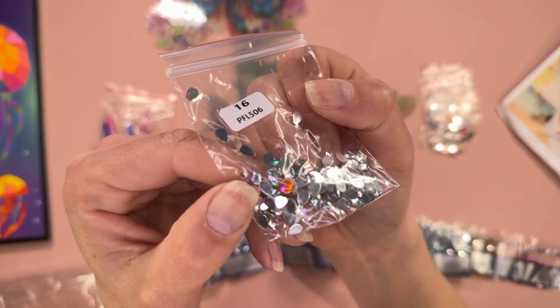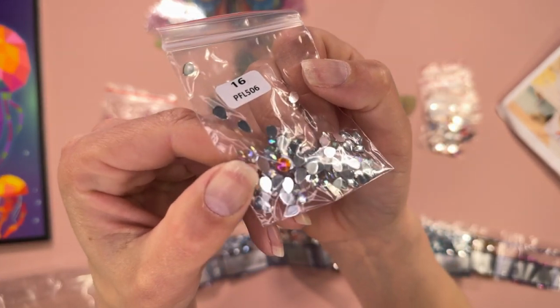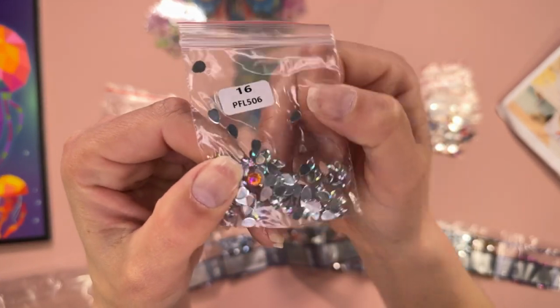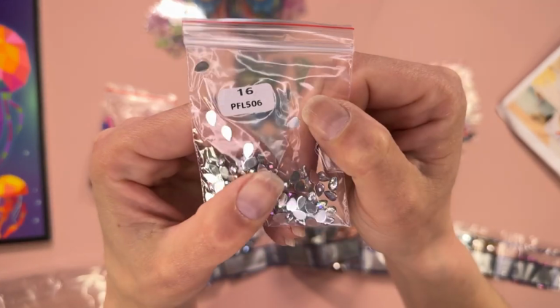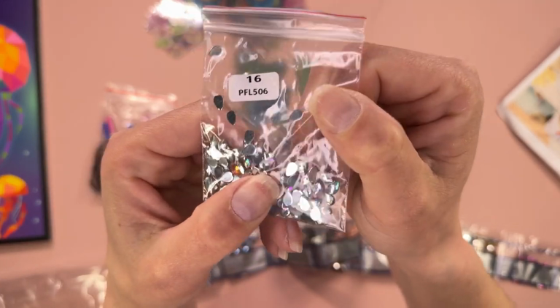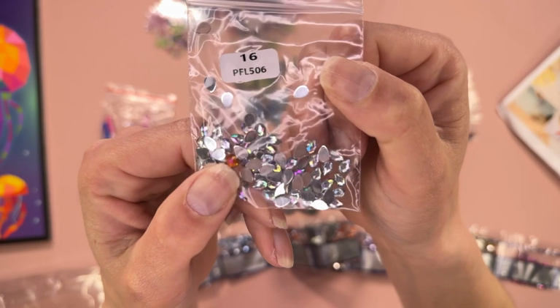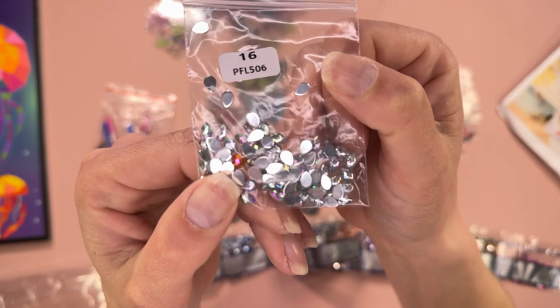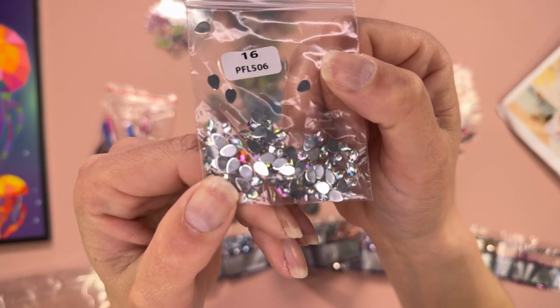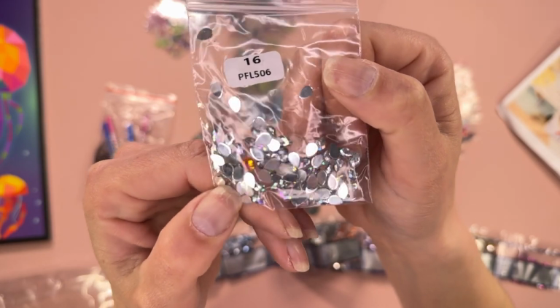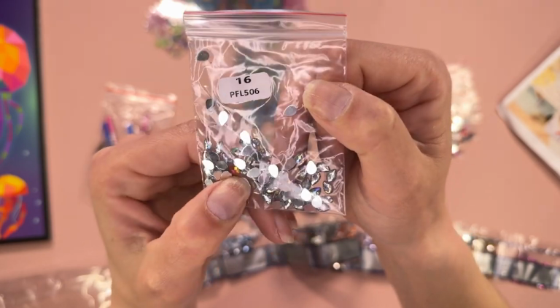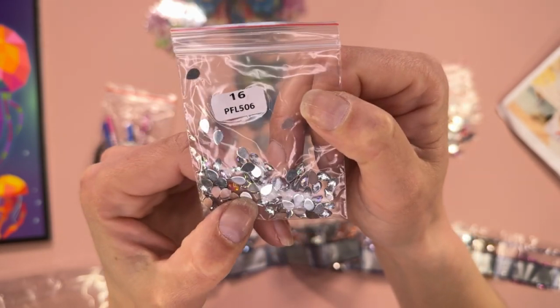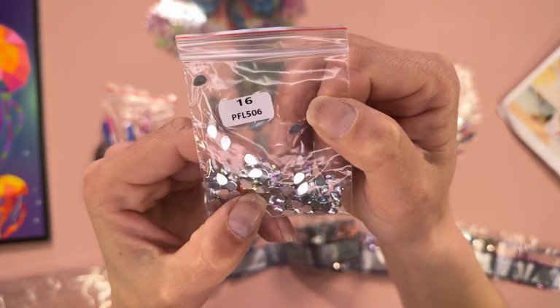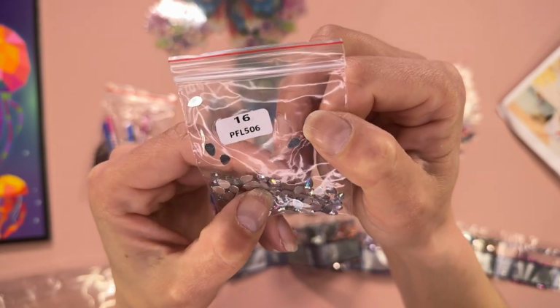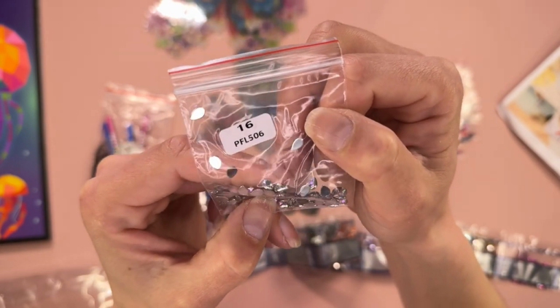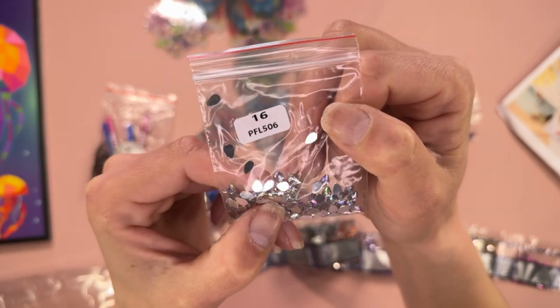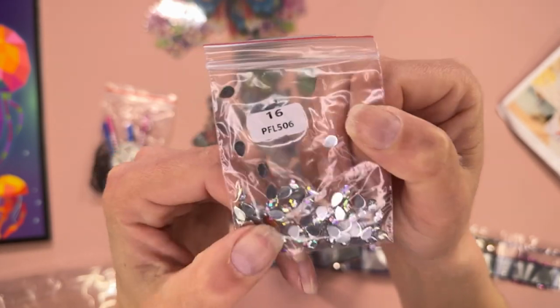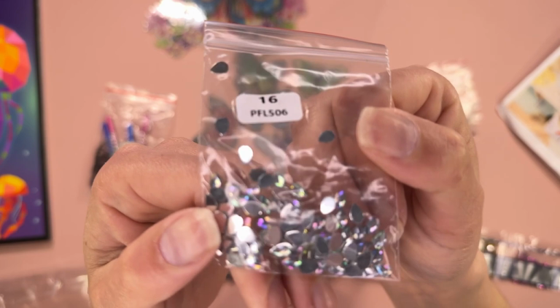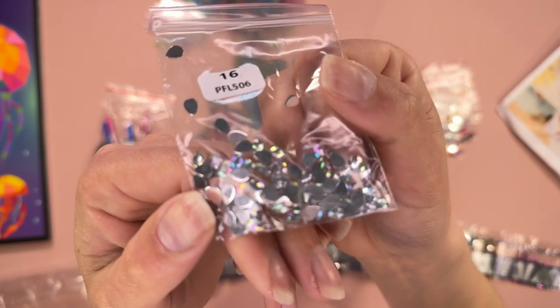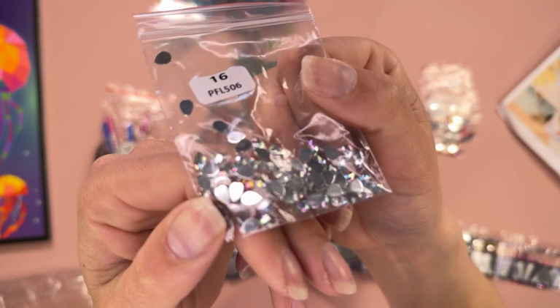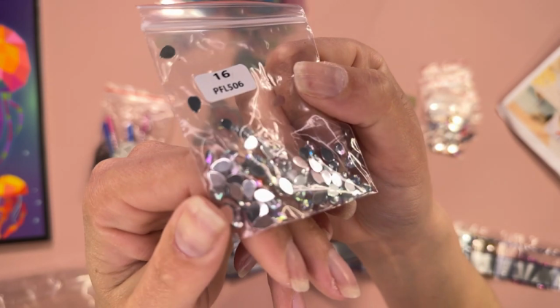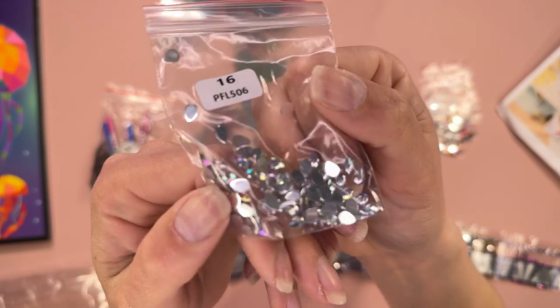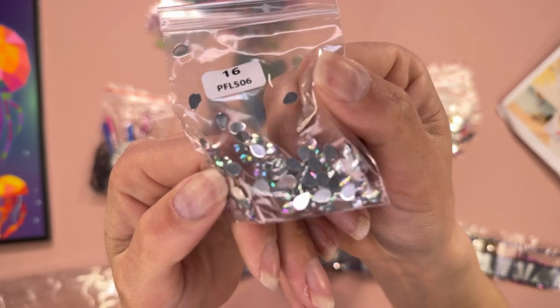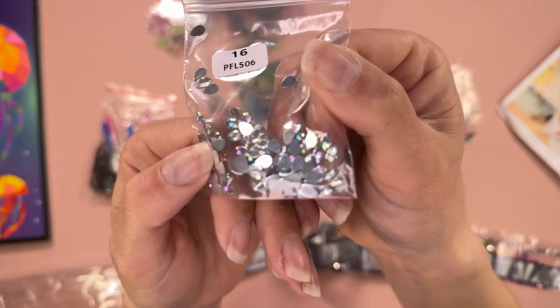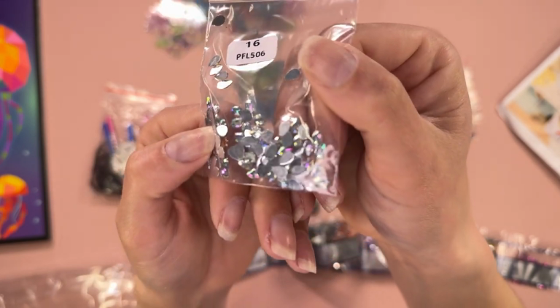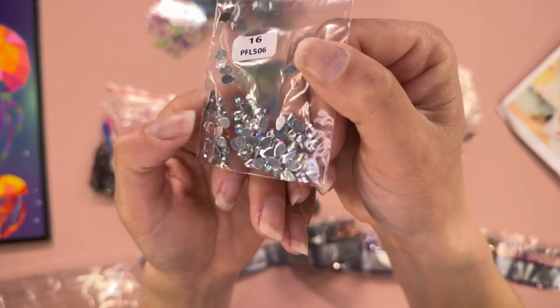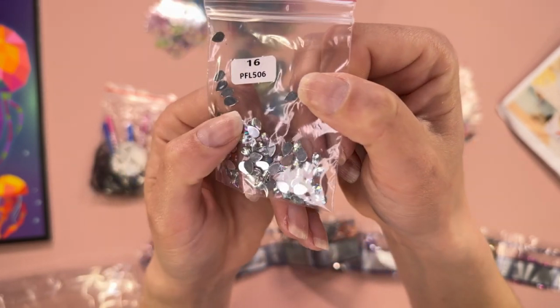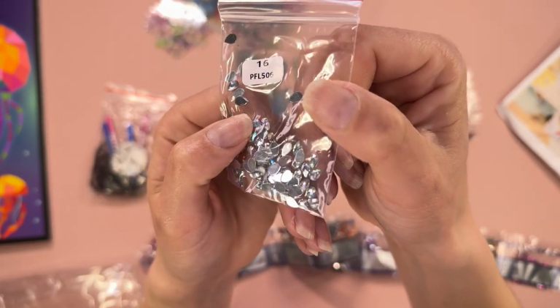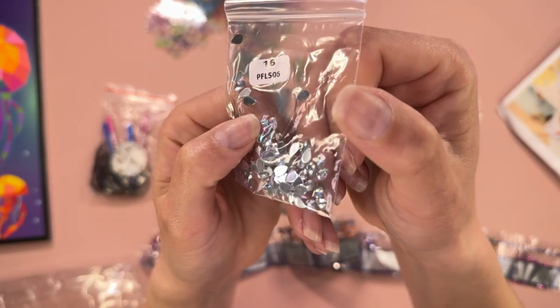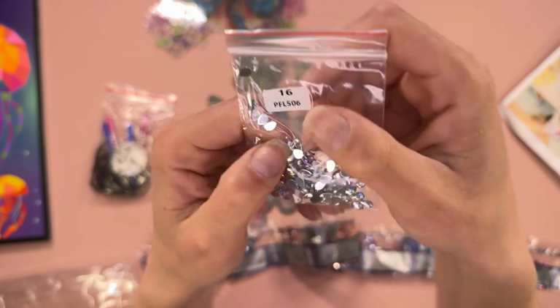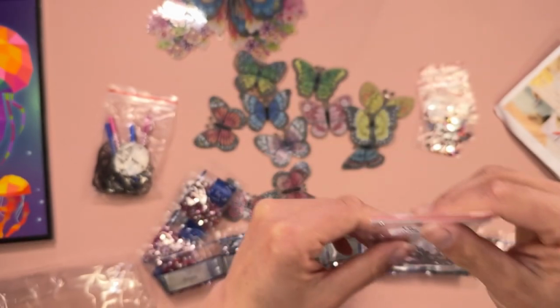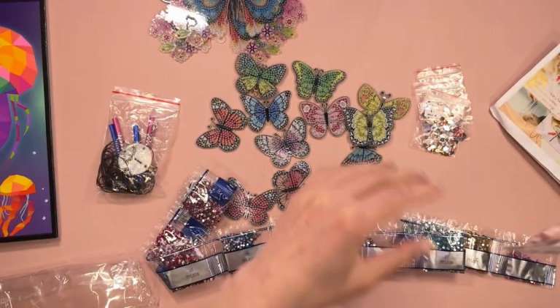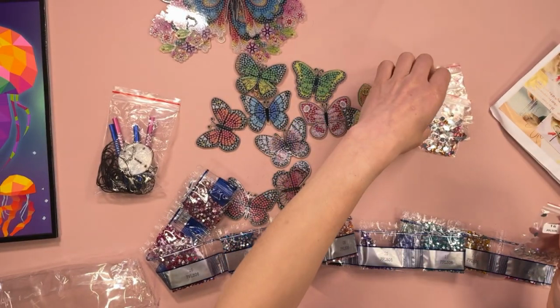And then these are nice teardrops — one red escaped and jumped in that bag! These are clear but with the iridescent coating on, so it just gives them a completely different color look. Excellent.